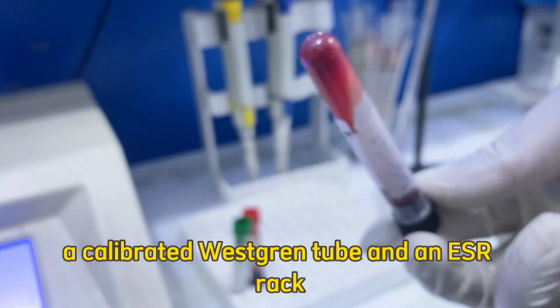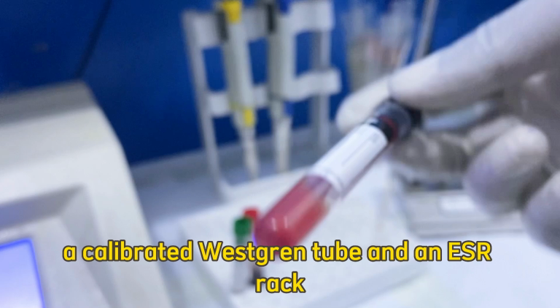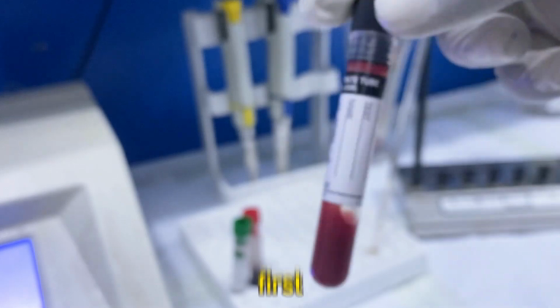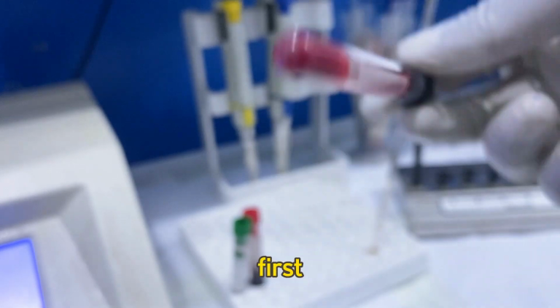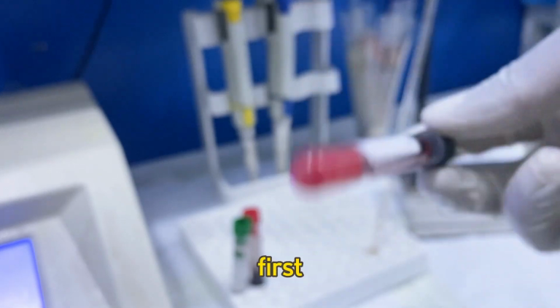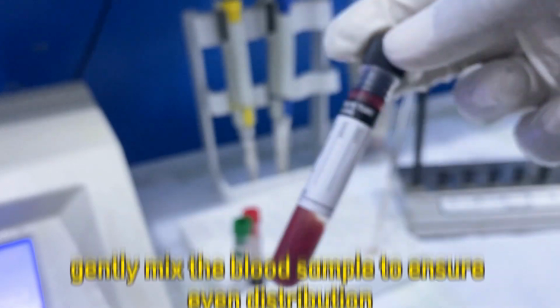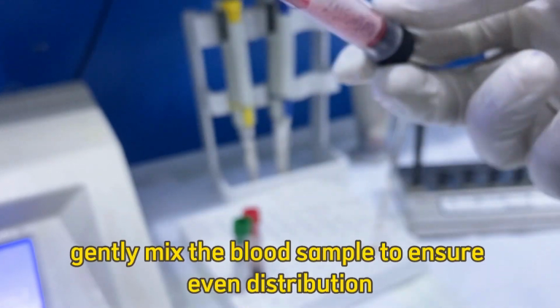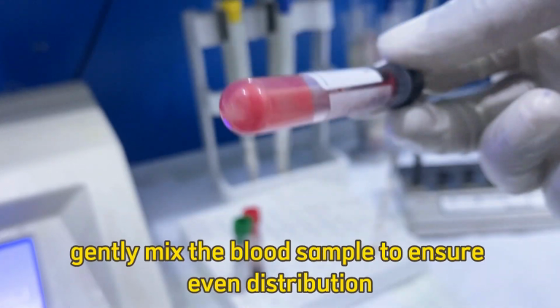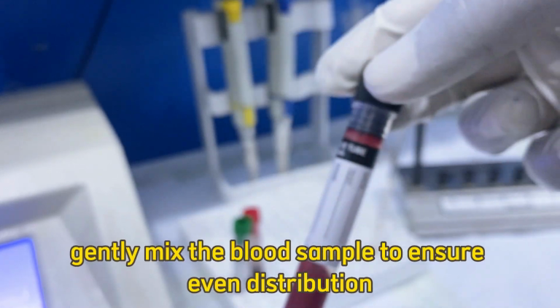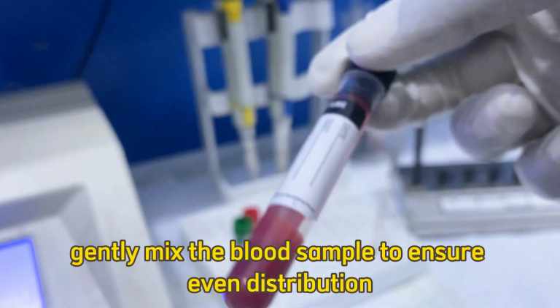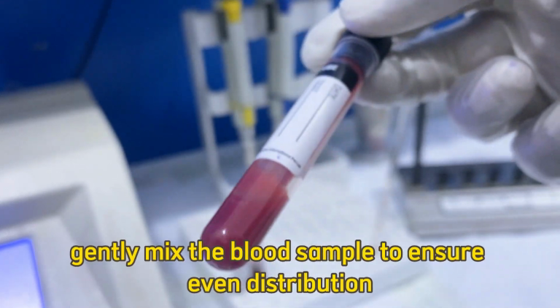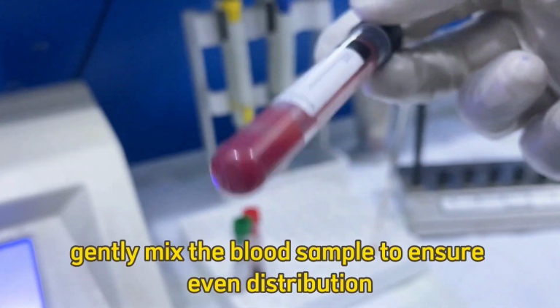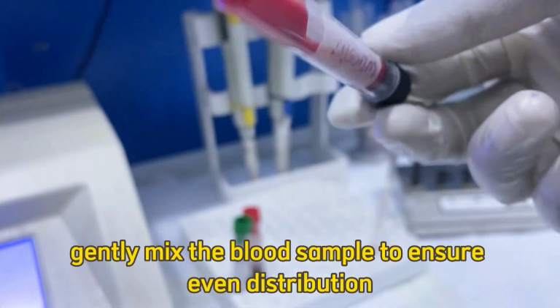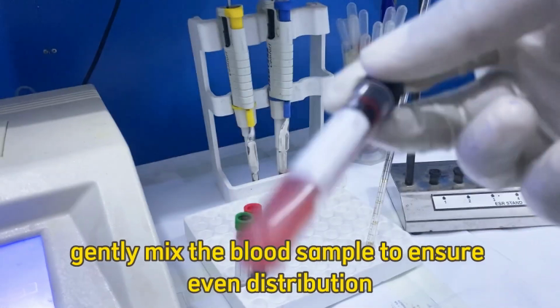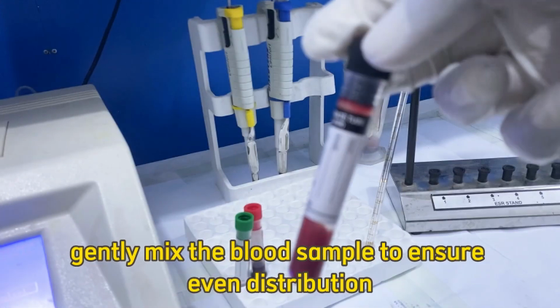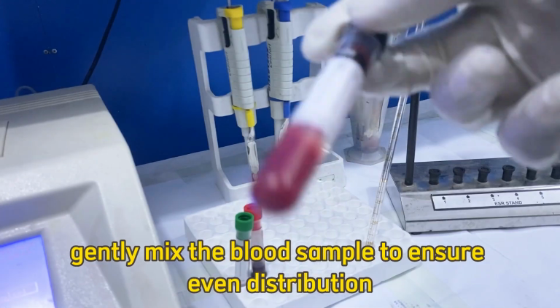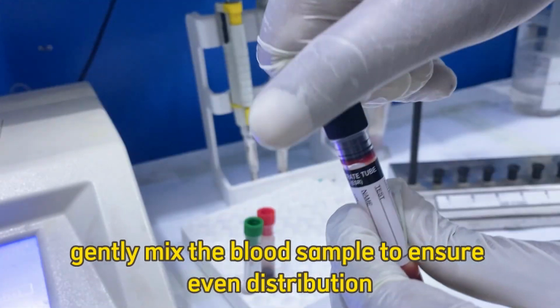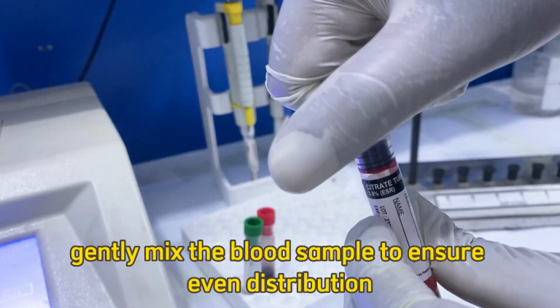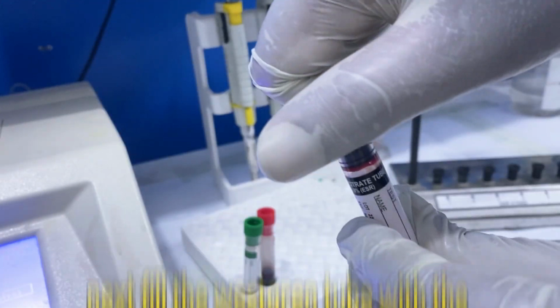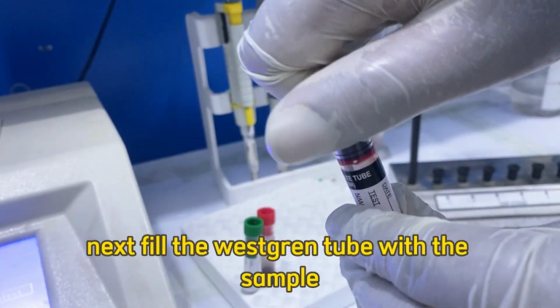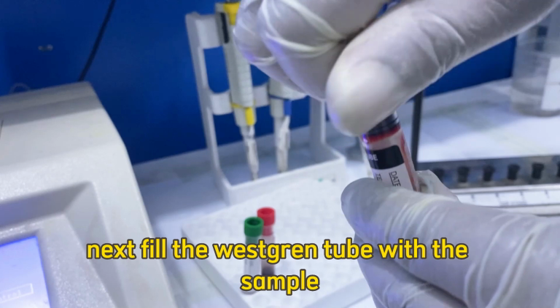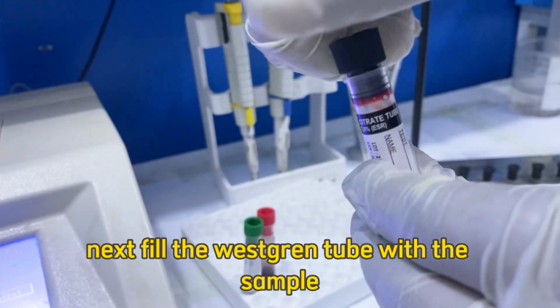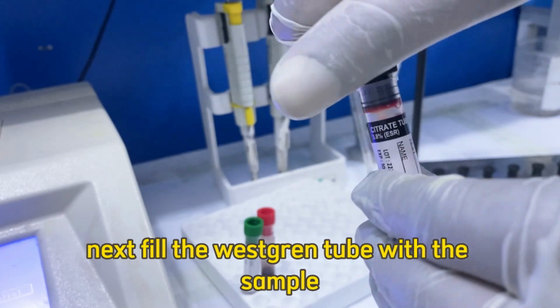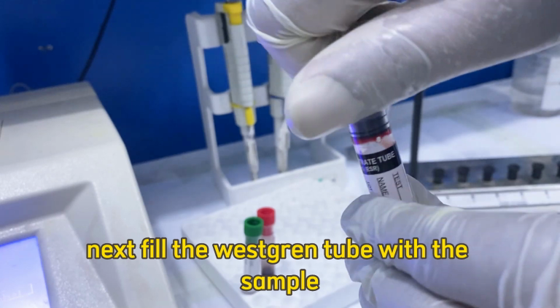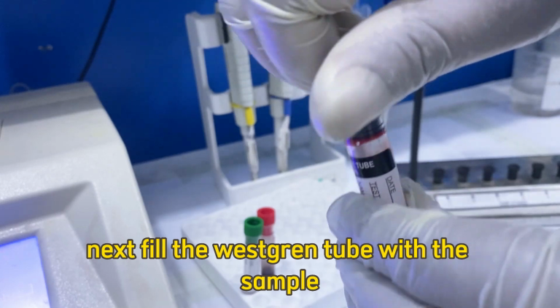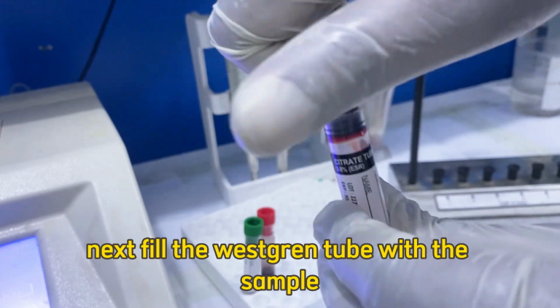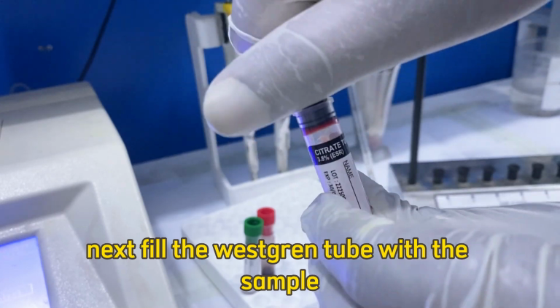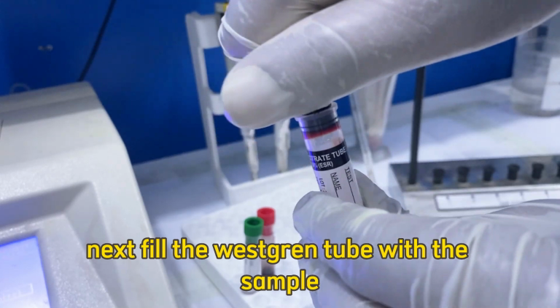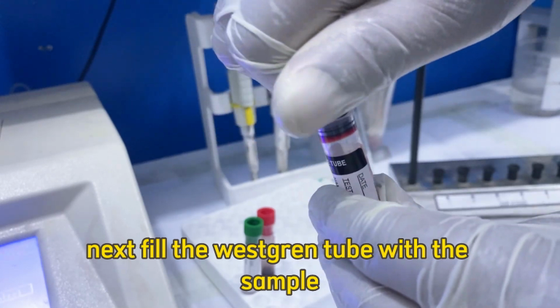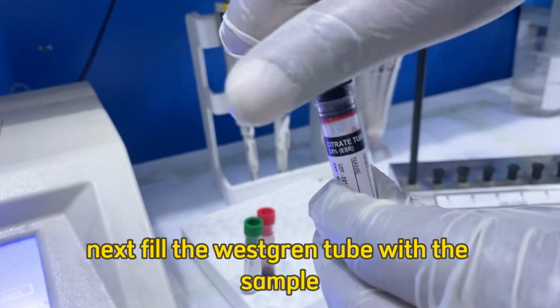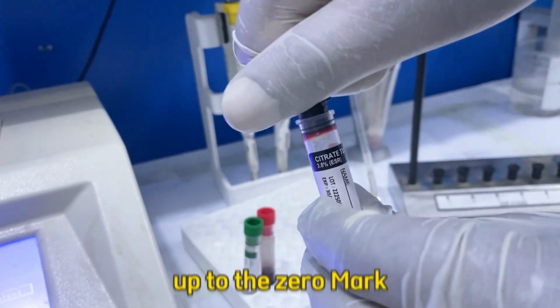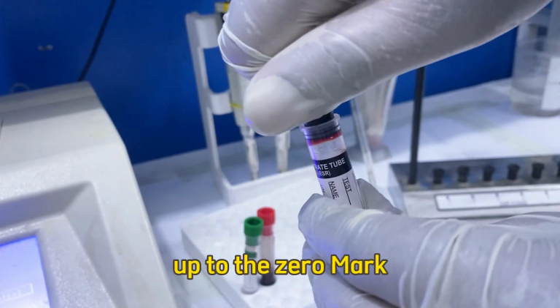First, gently mix the blood sample to ensure even distribution. Next, fill the Westergren tube with the sample up to the zero mark.